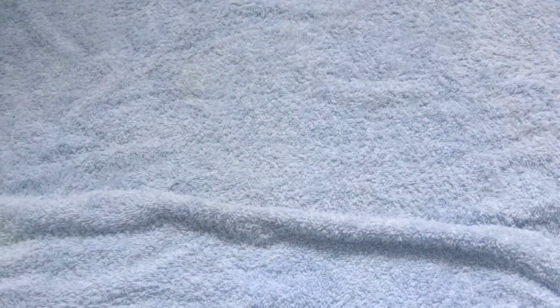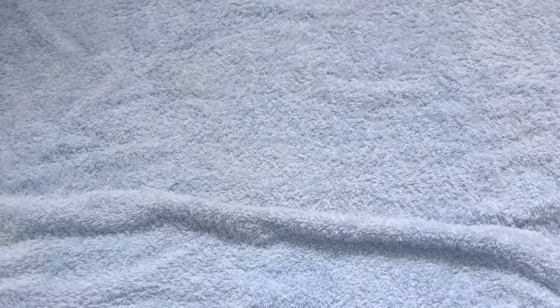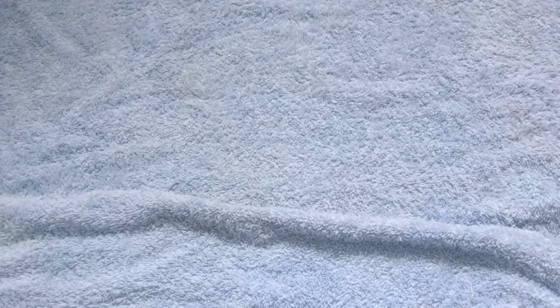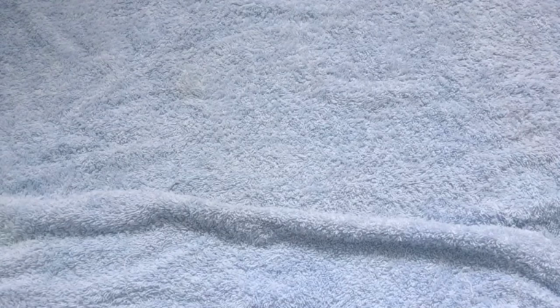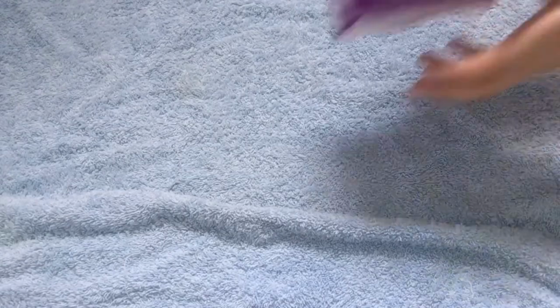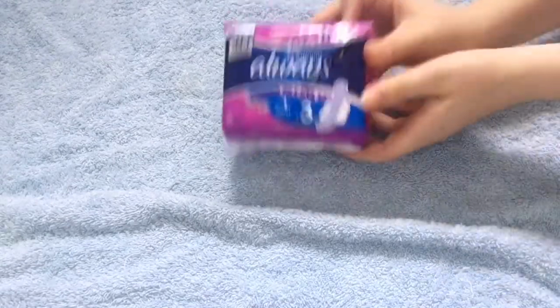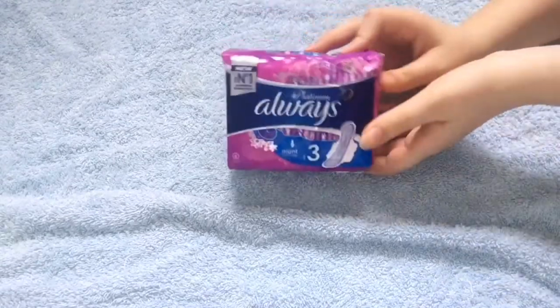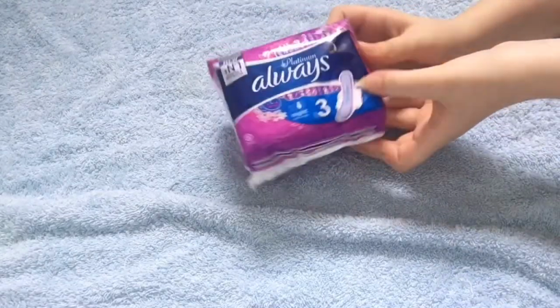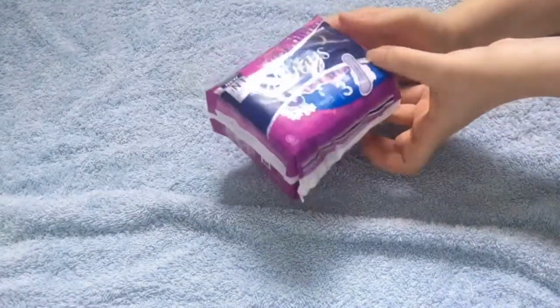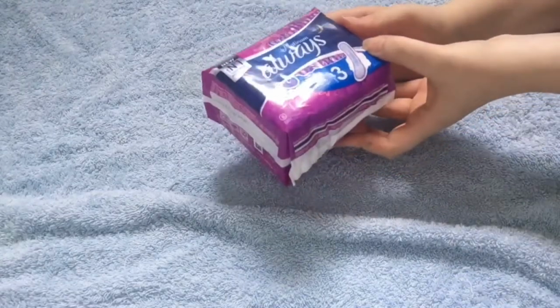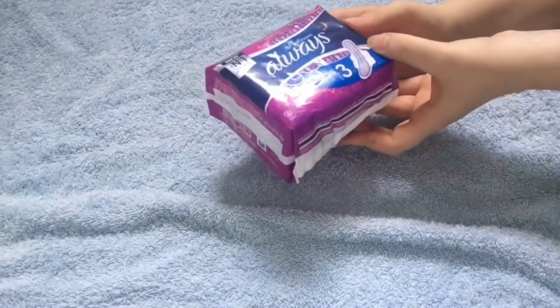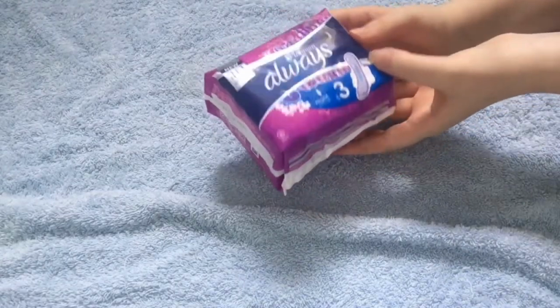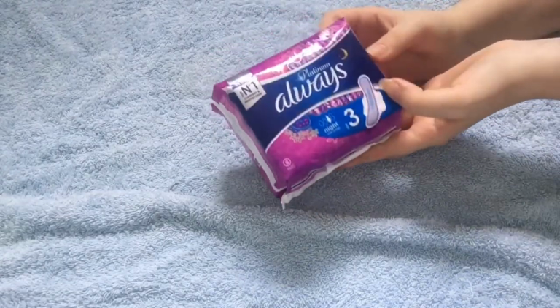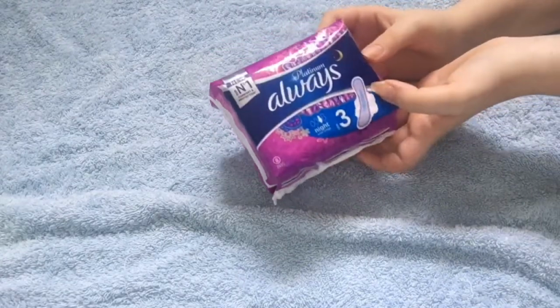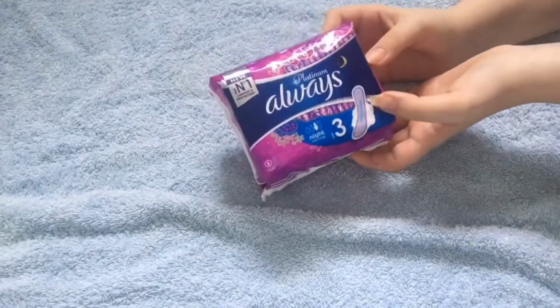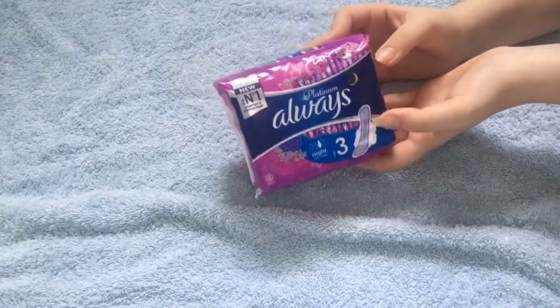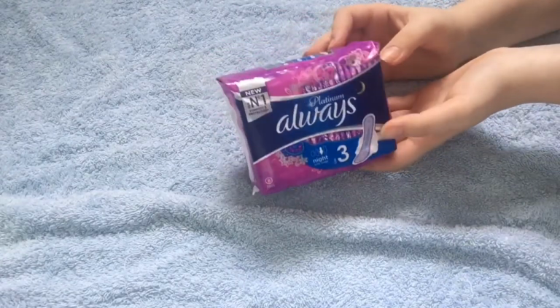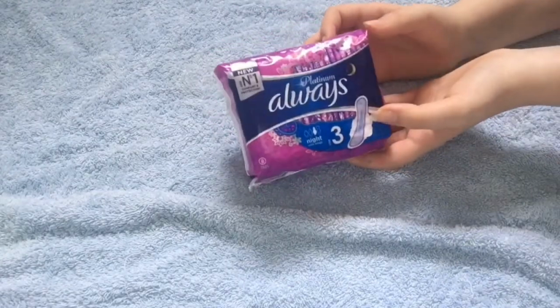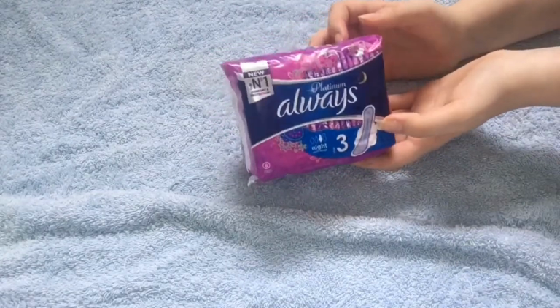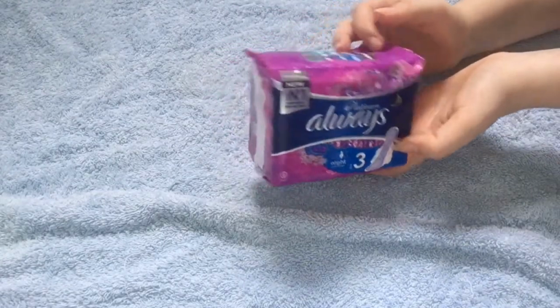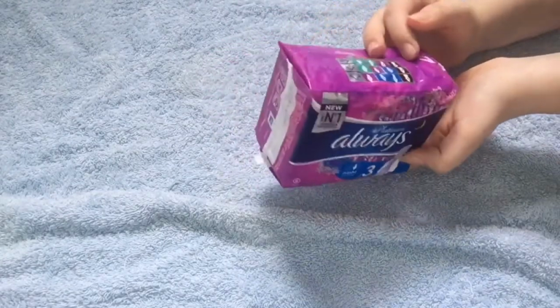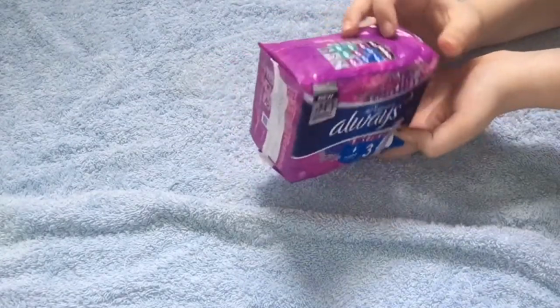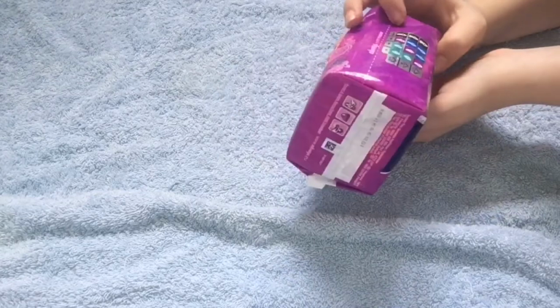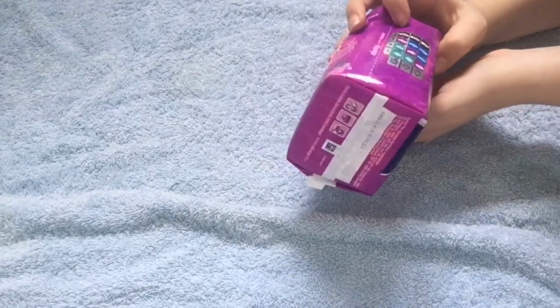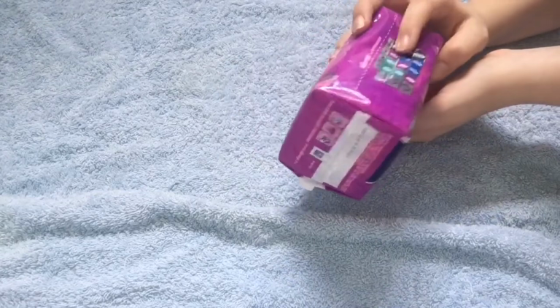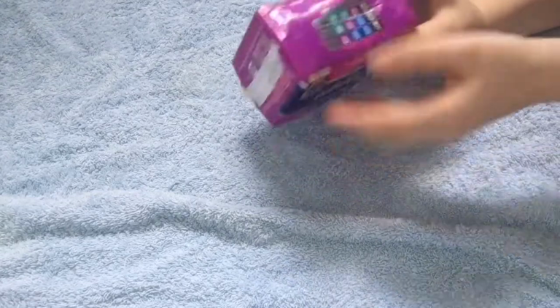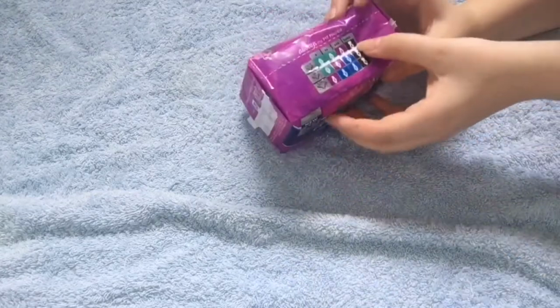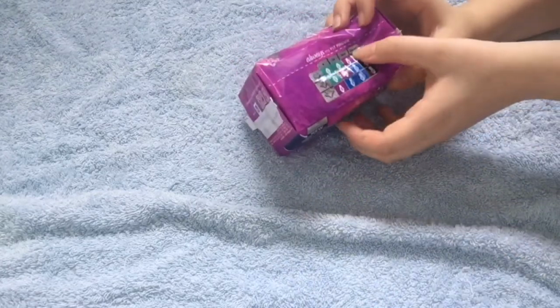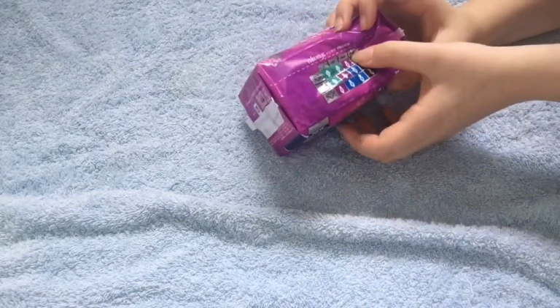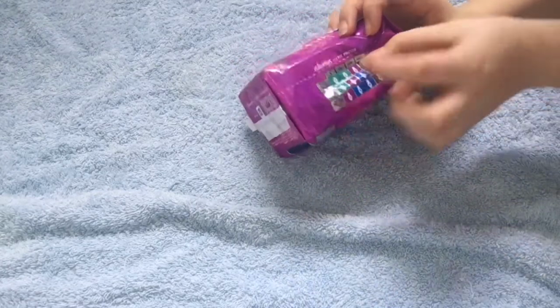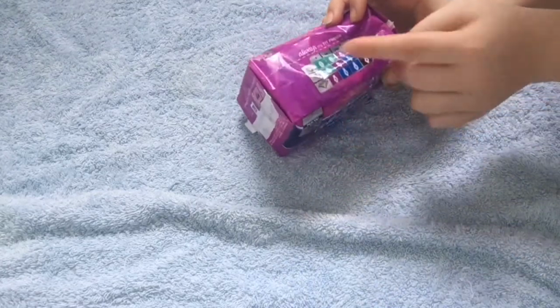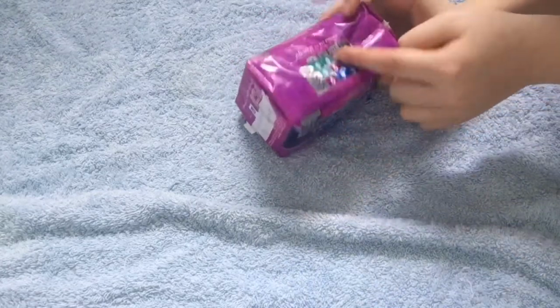So the next thing that I got was the Always Platinum Night. And these are three or two droplets.